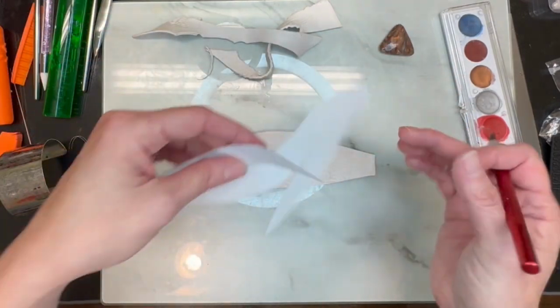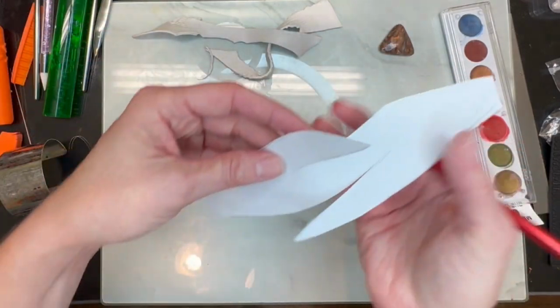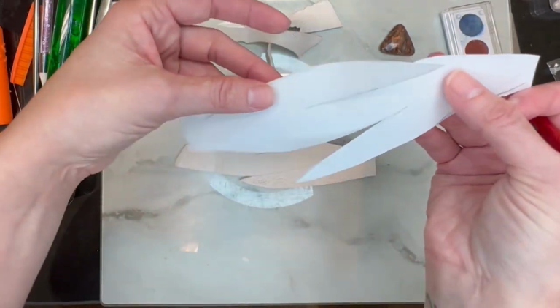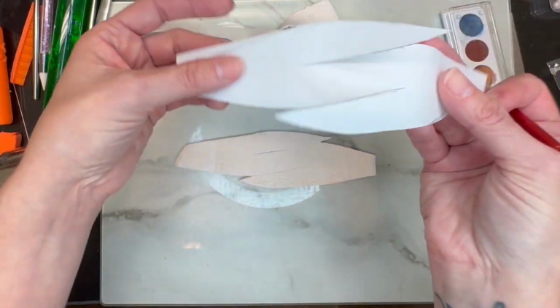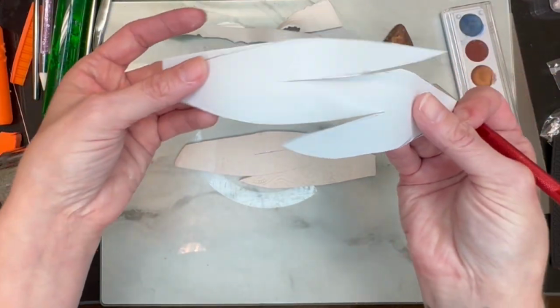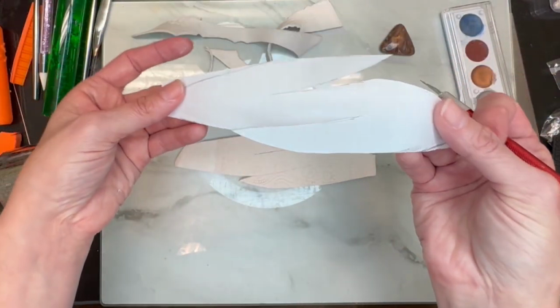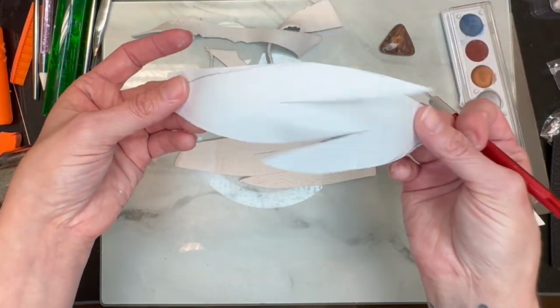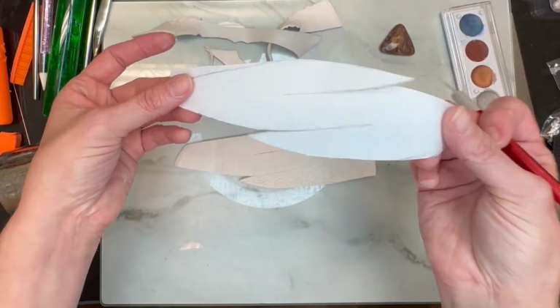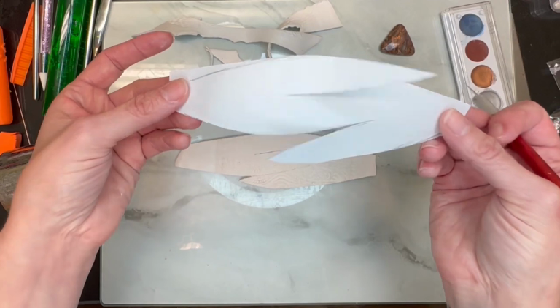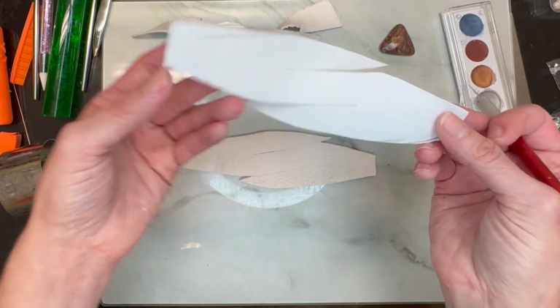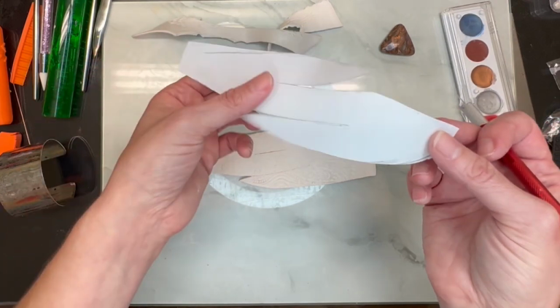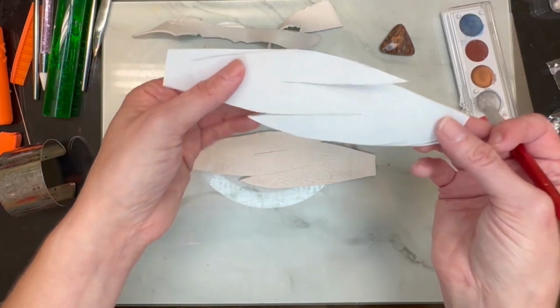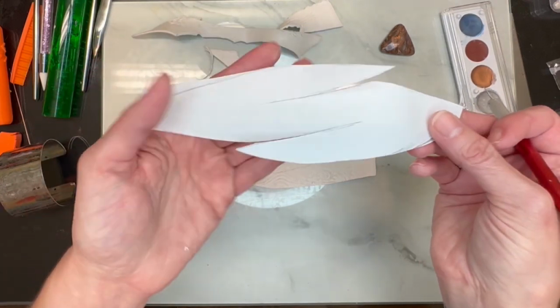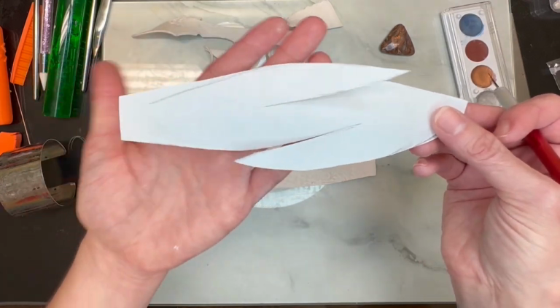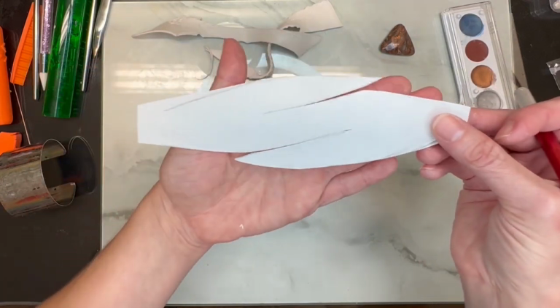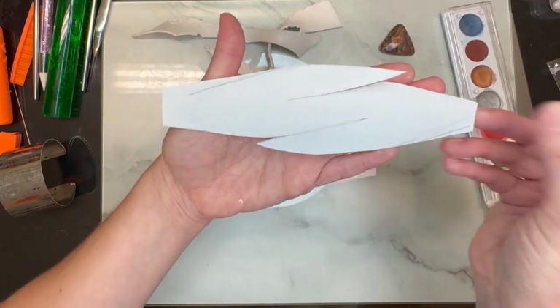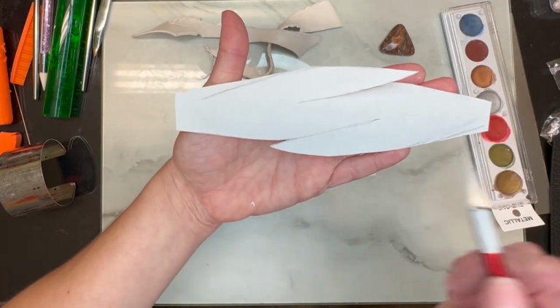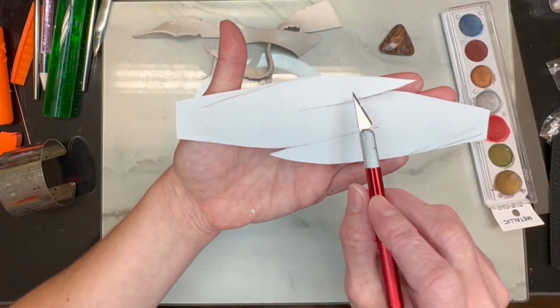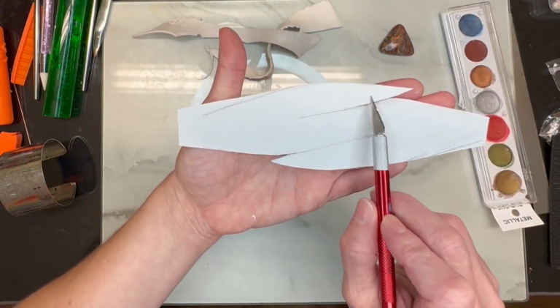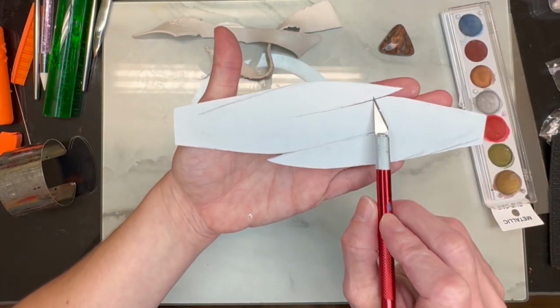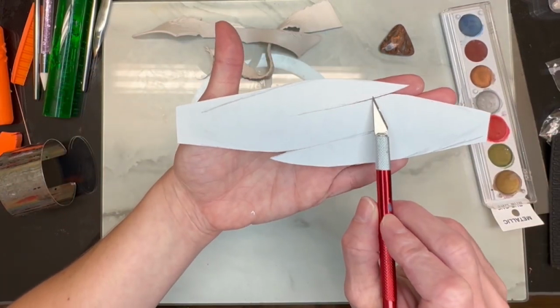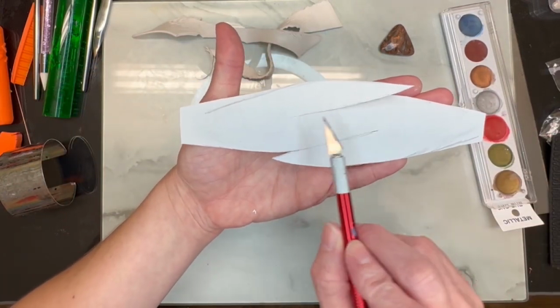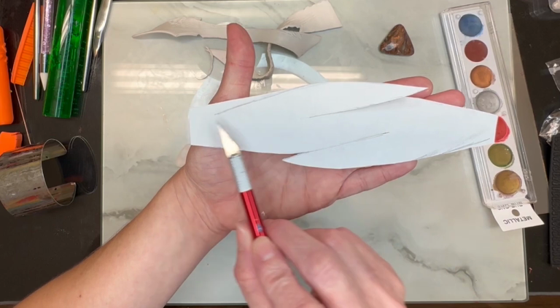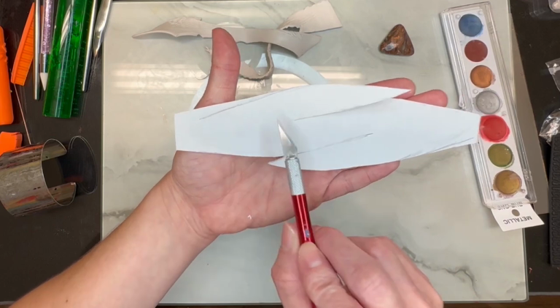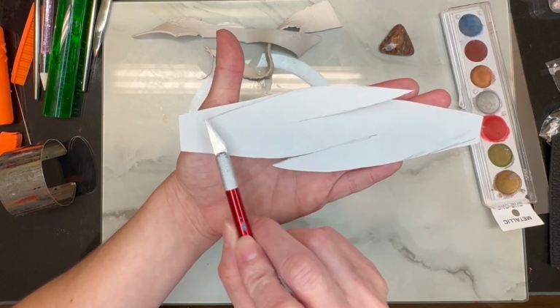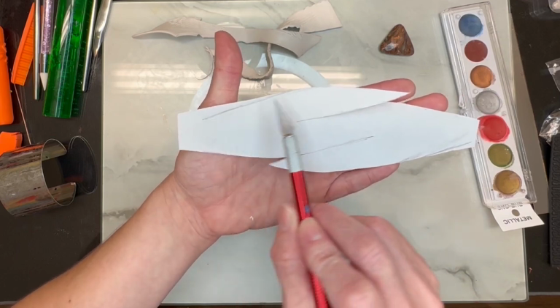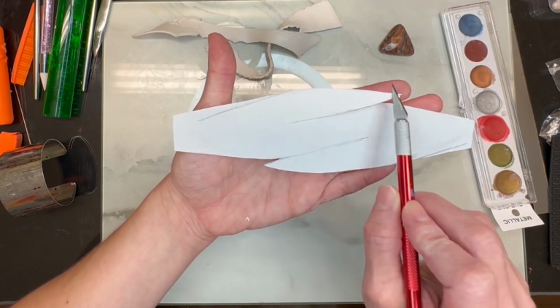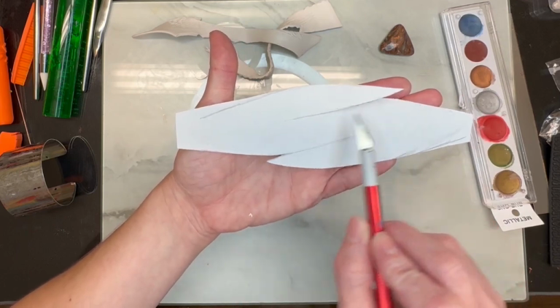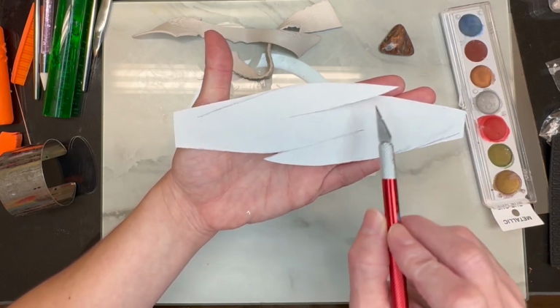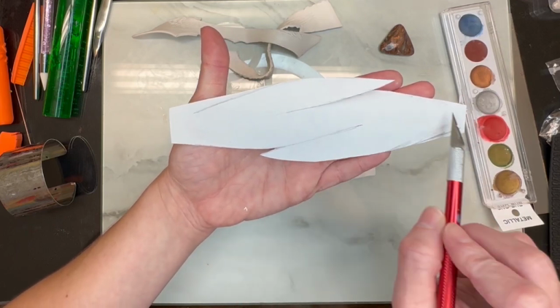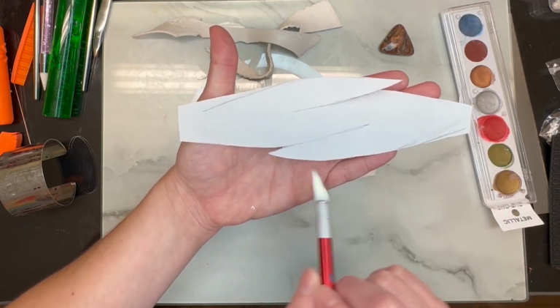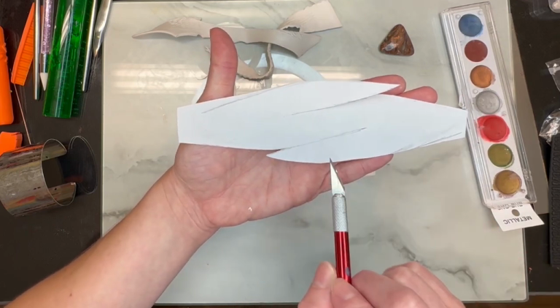I really hope you can see how I did that stencil. I'll hold it here for a minute so you can get a general idea of how you have to draw this stencil out.